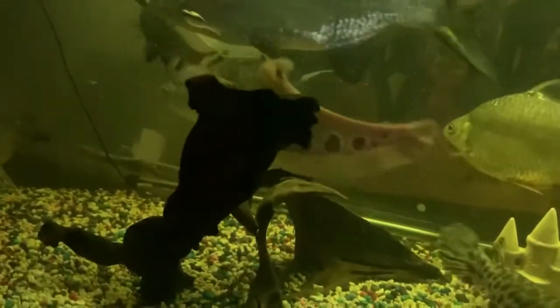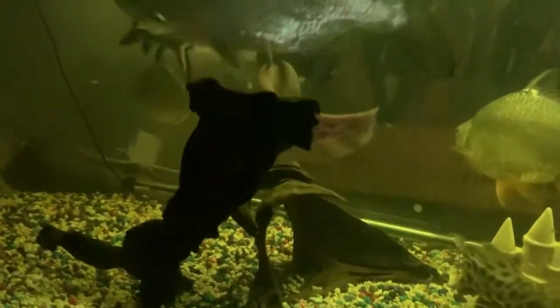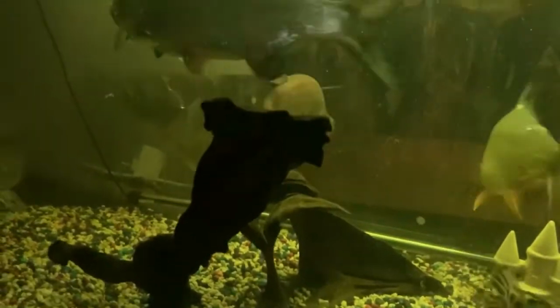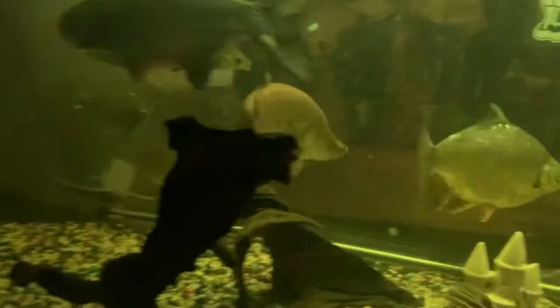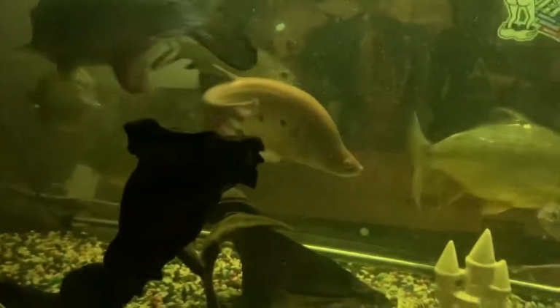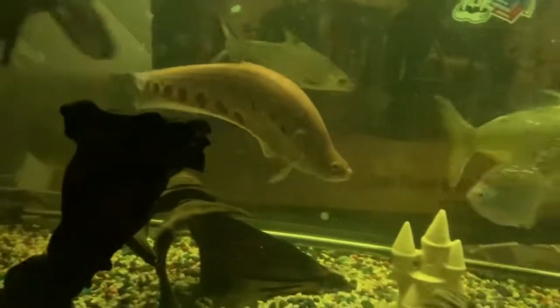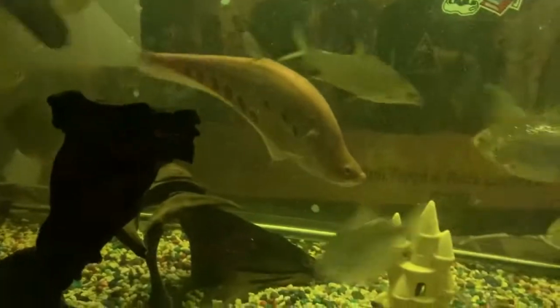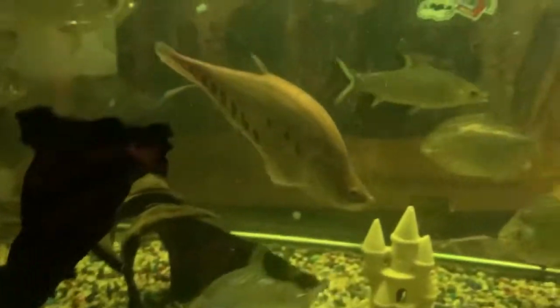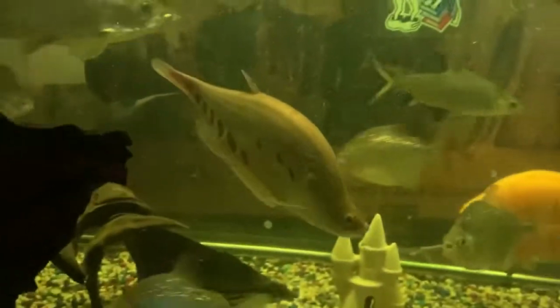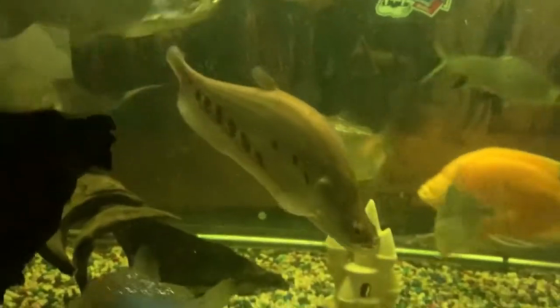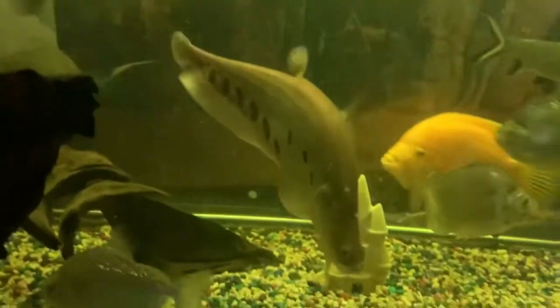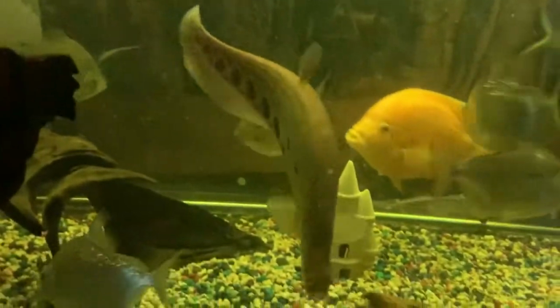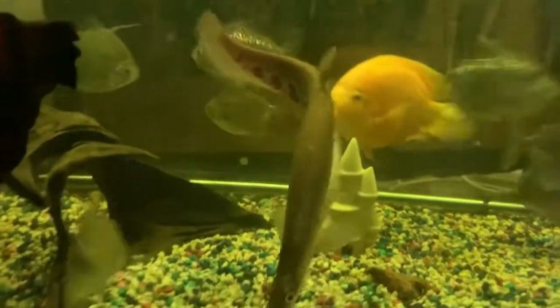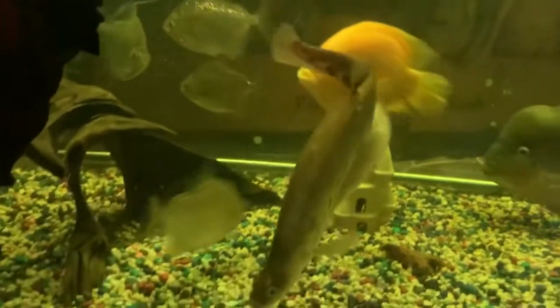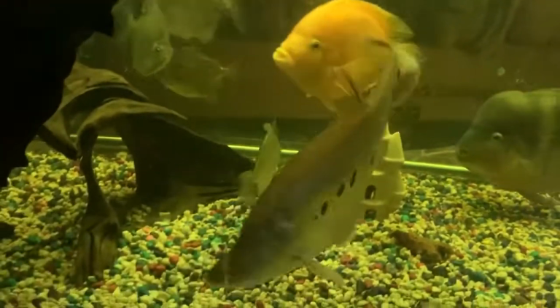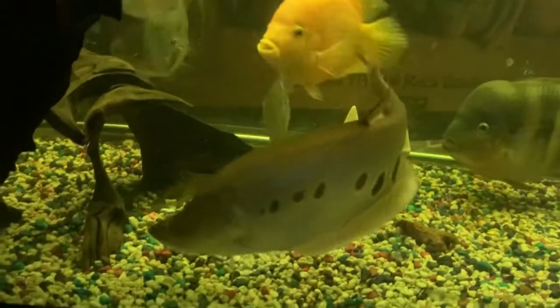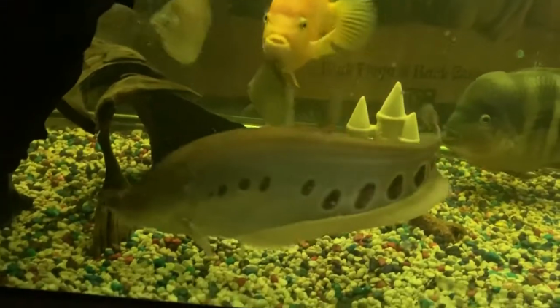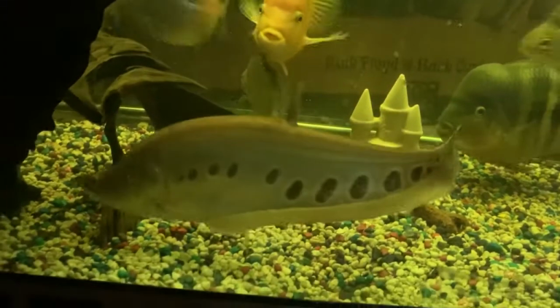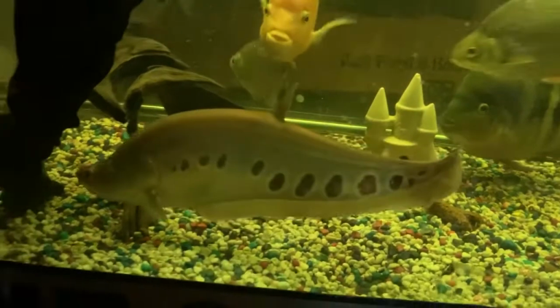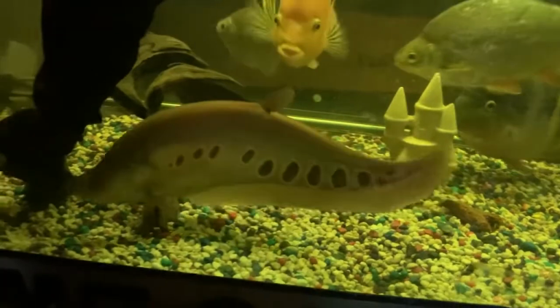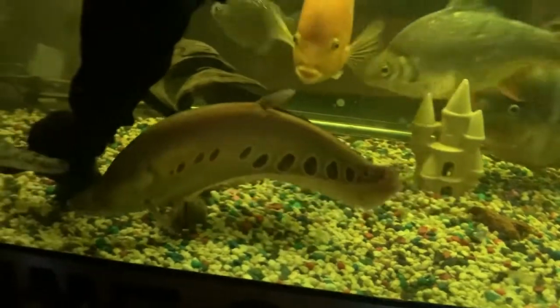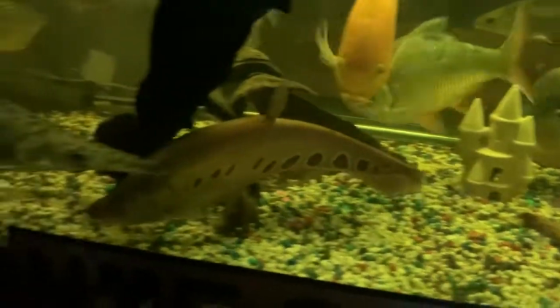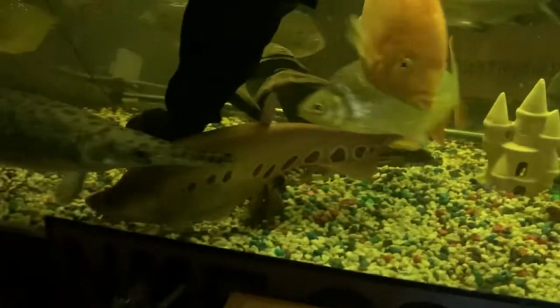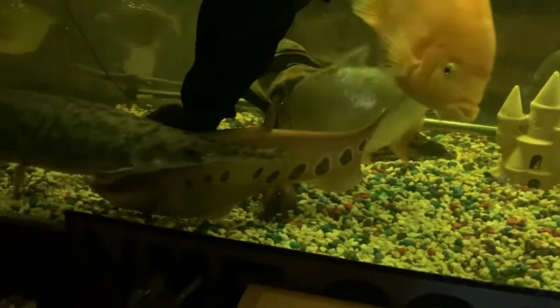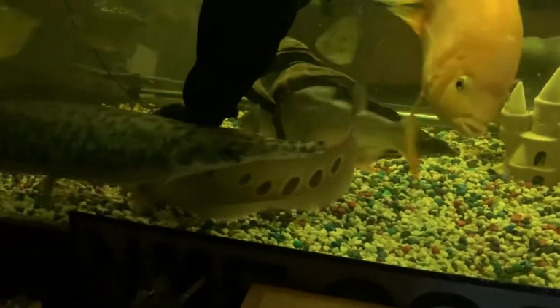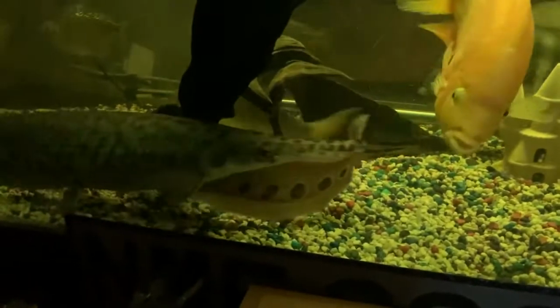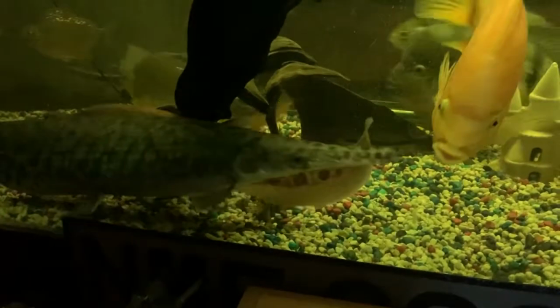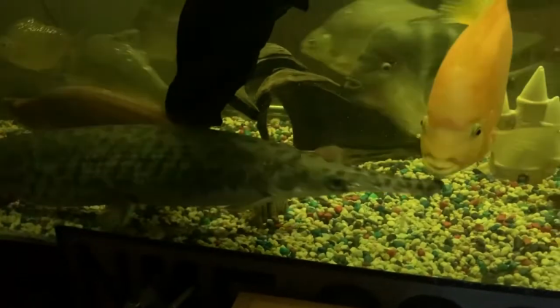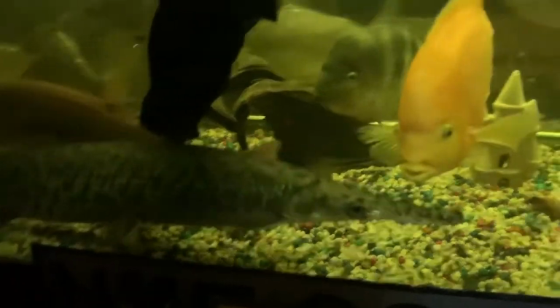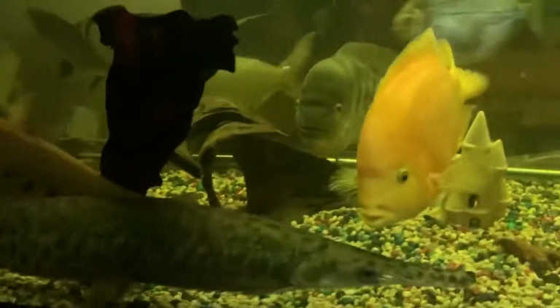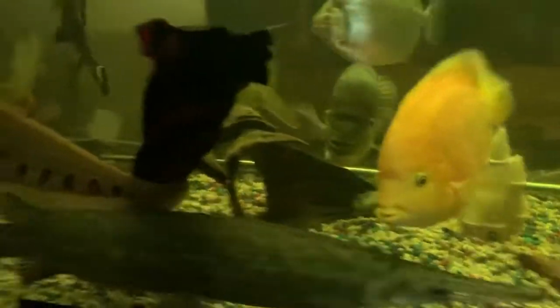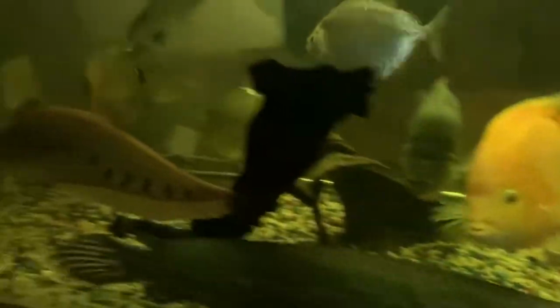Majak Majestic — that's his name. Even fish deserve a name. Don't you look lovely, that knife fish?